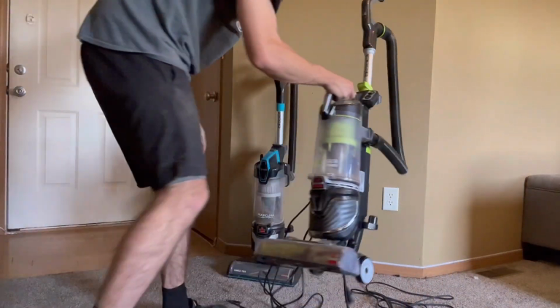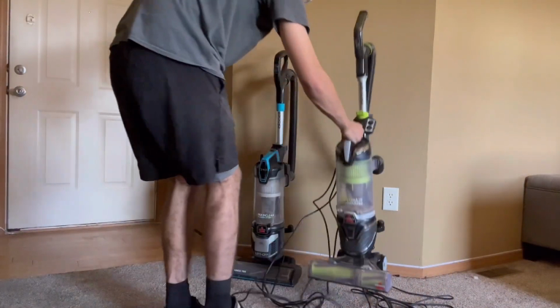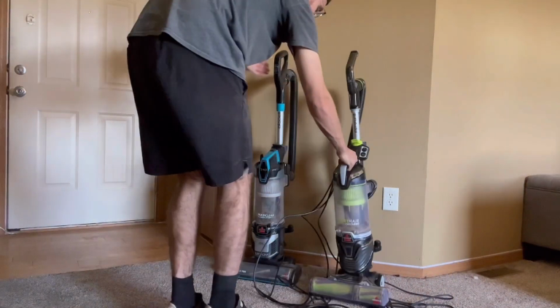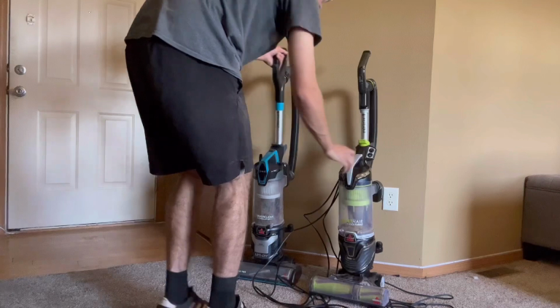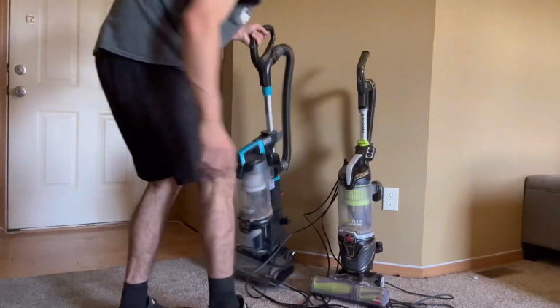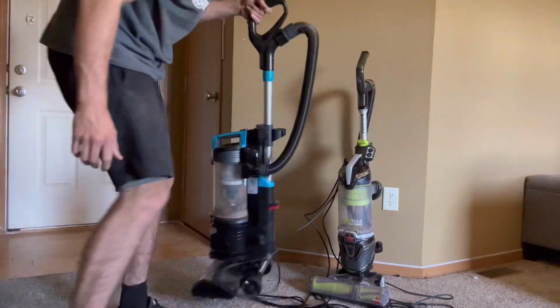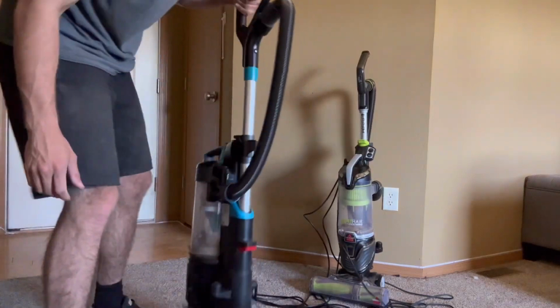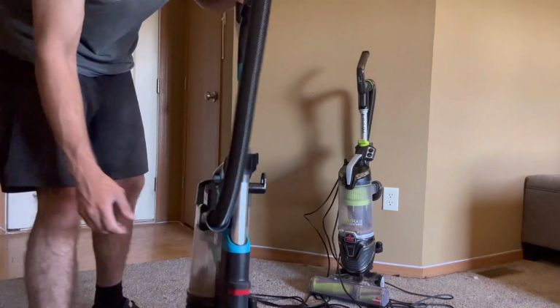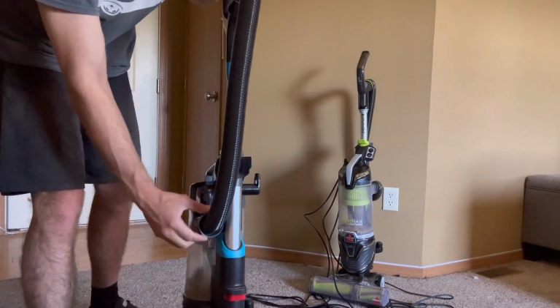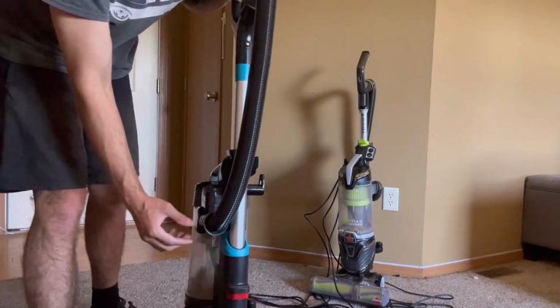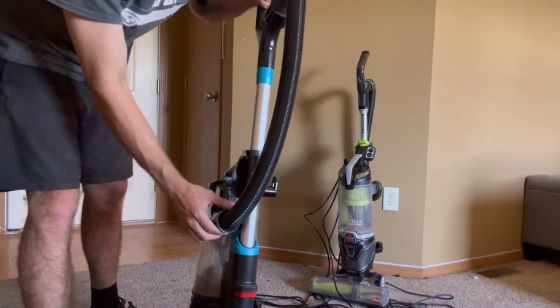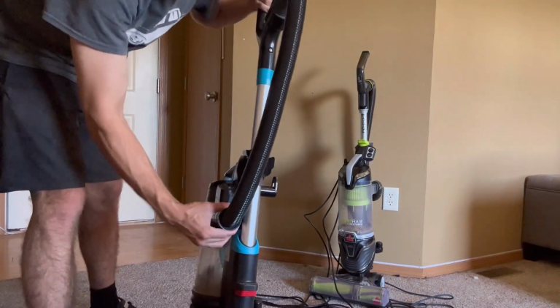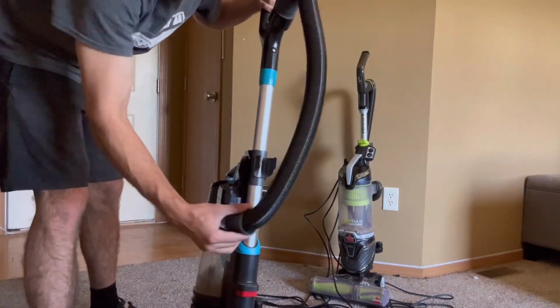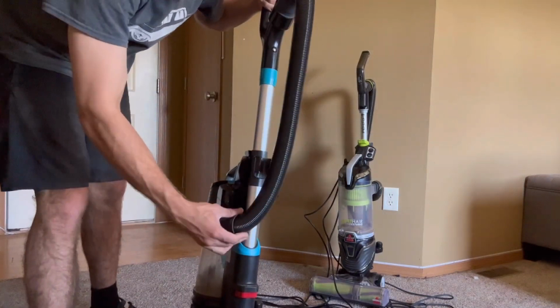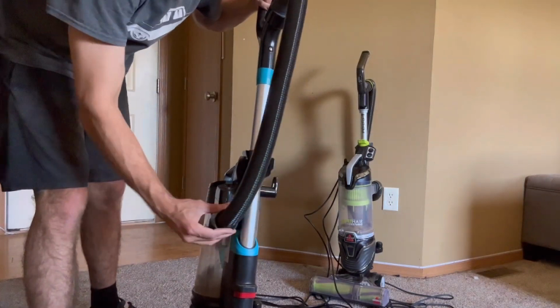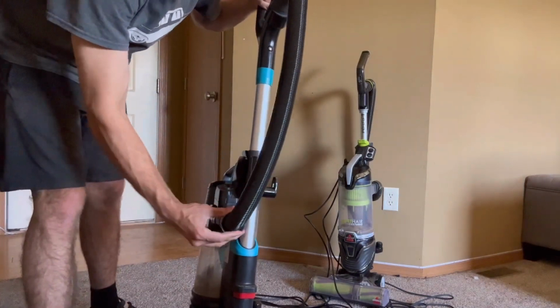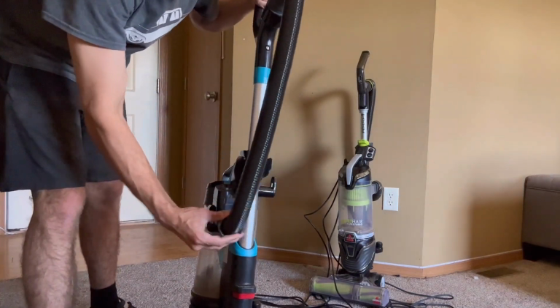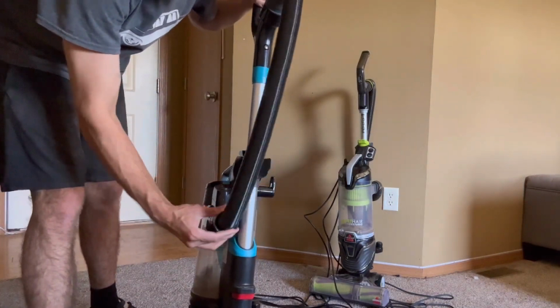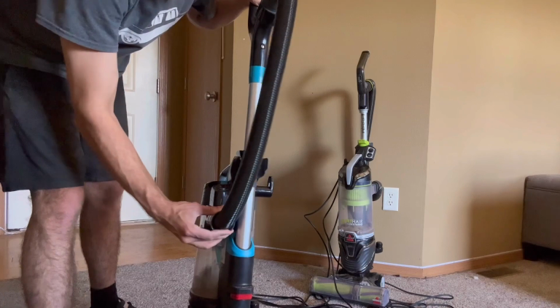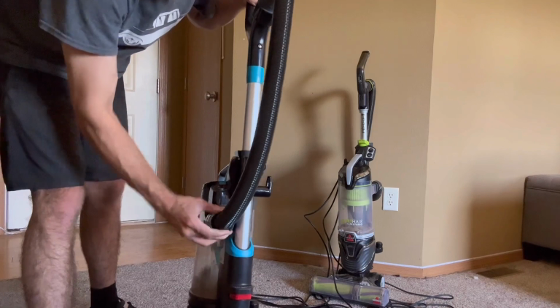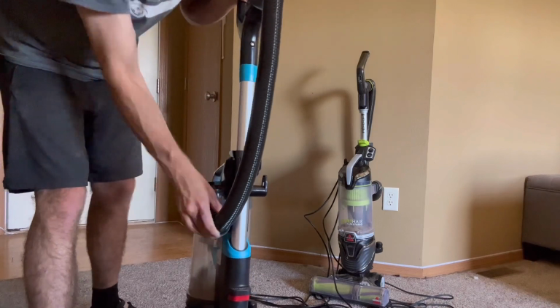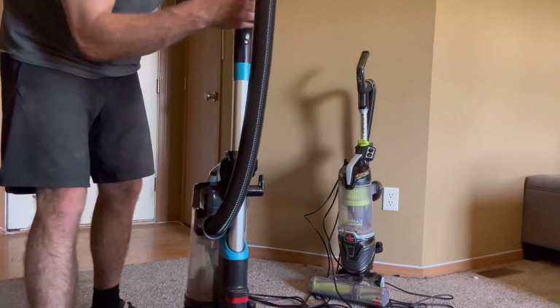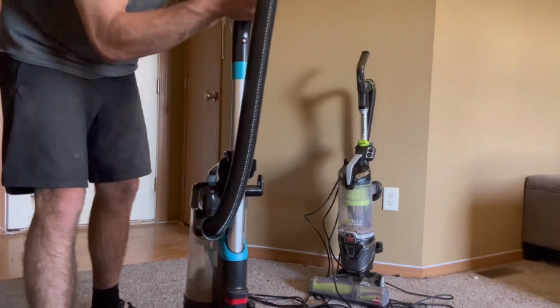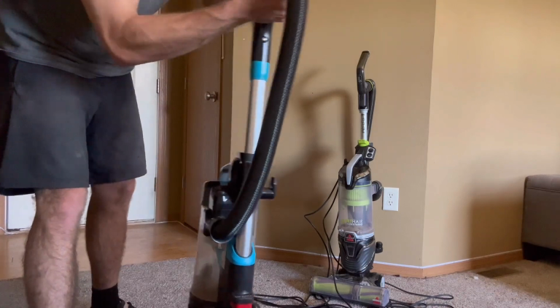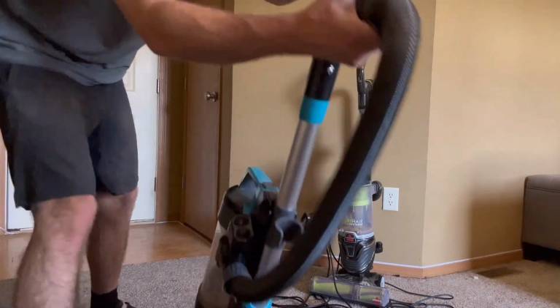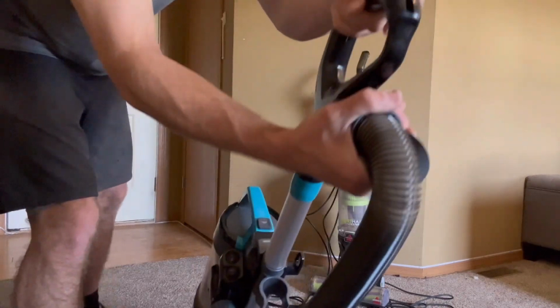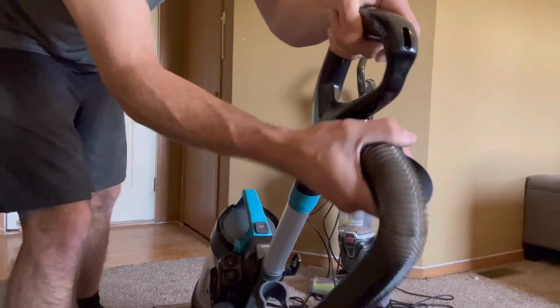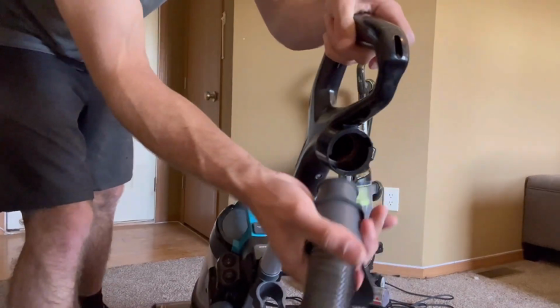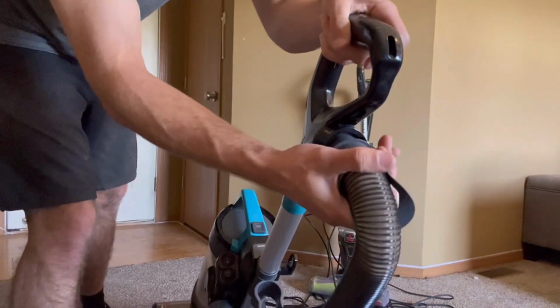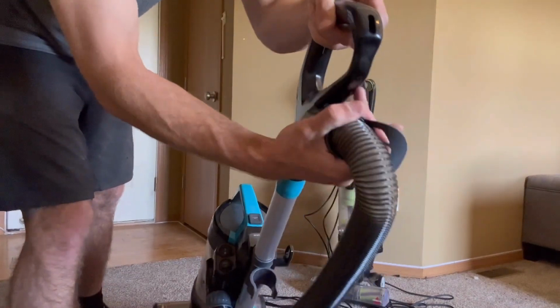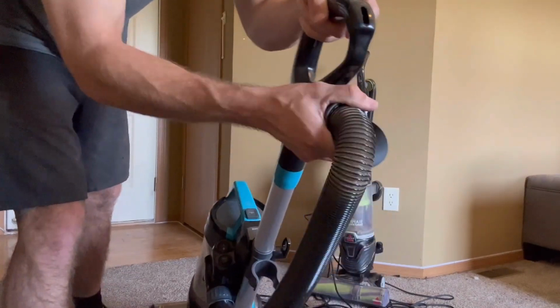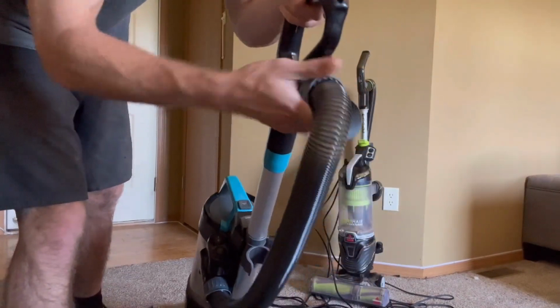As far as over here, it's super easy. It's just a twist of the knob right here, twist of the knob at the top, and then you're in.